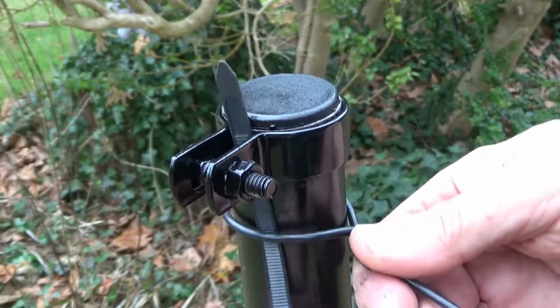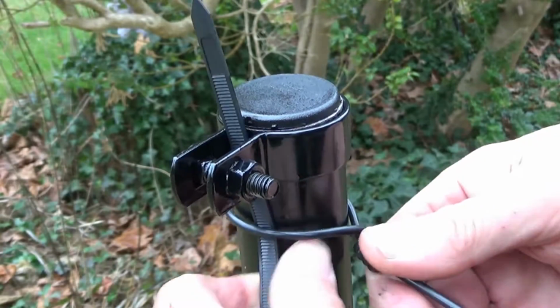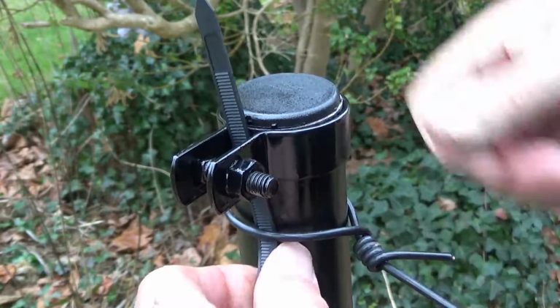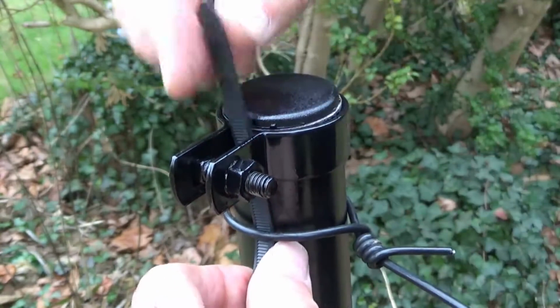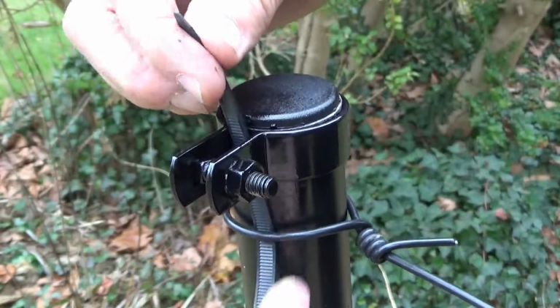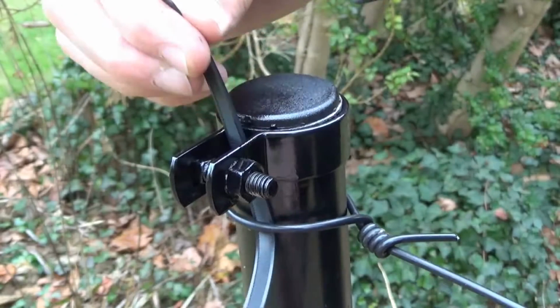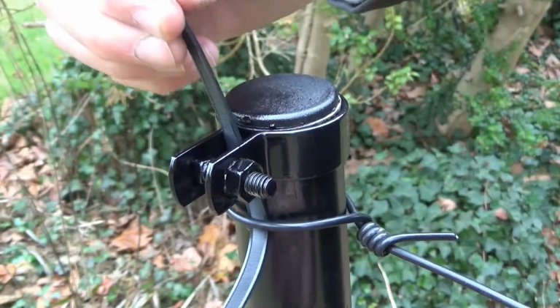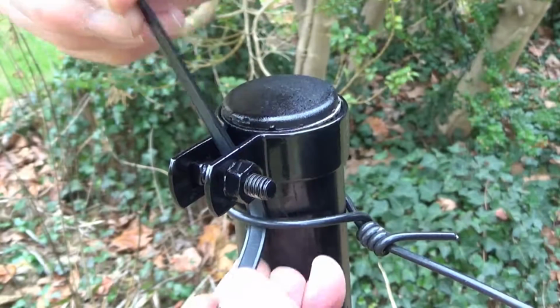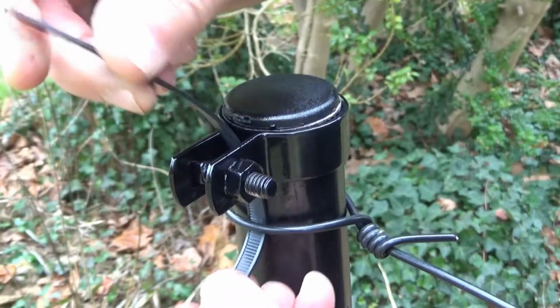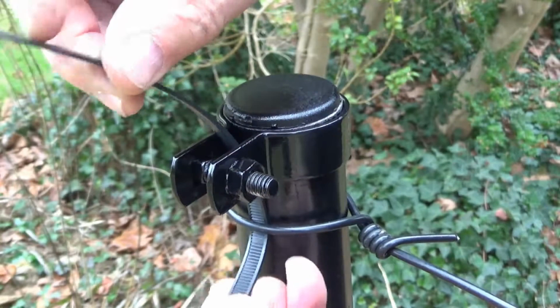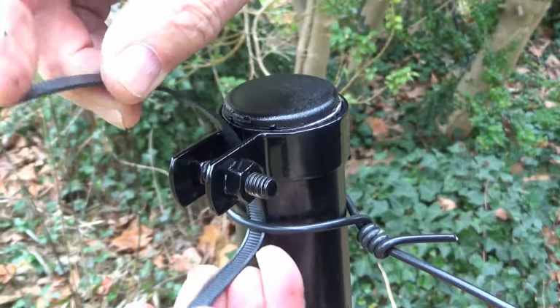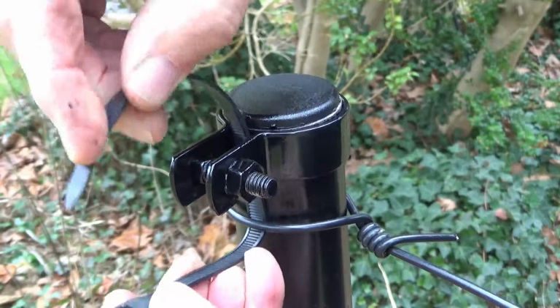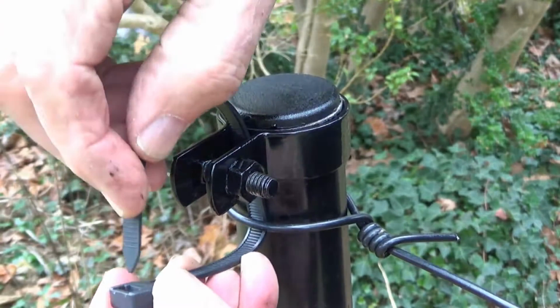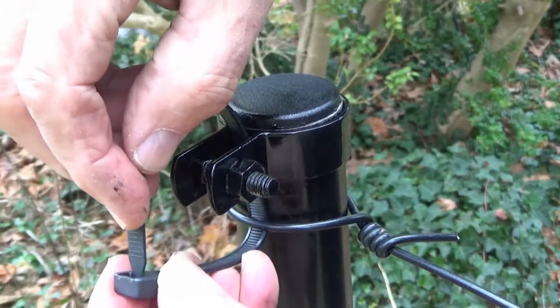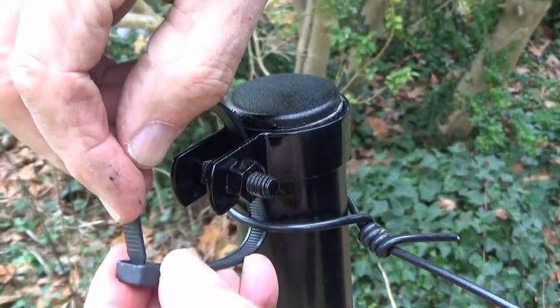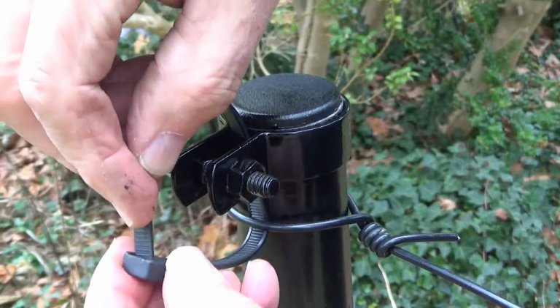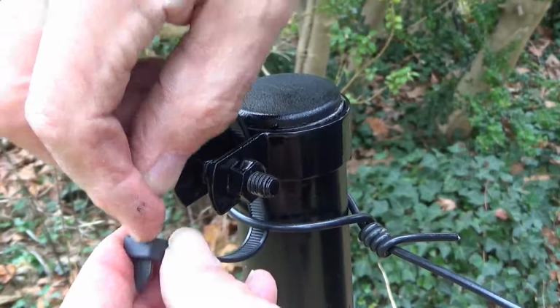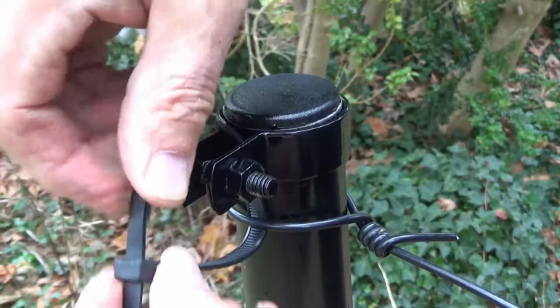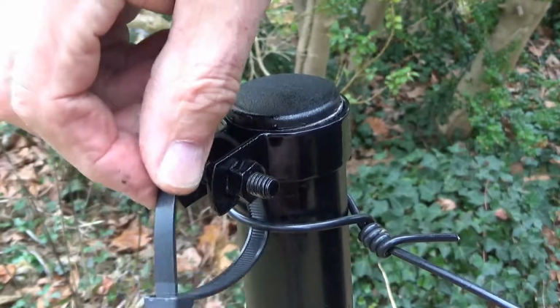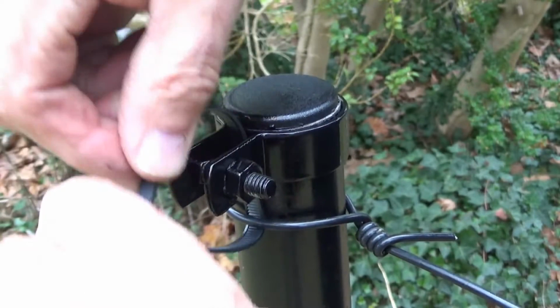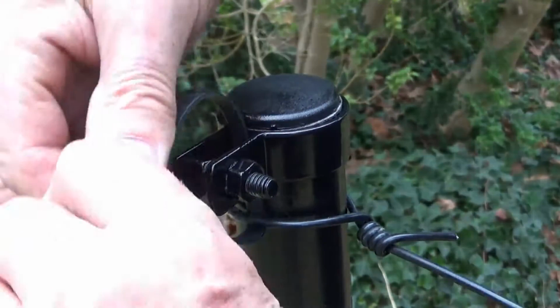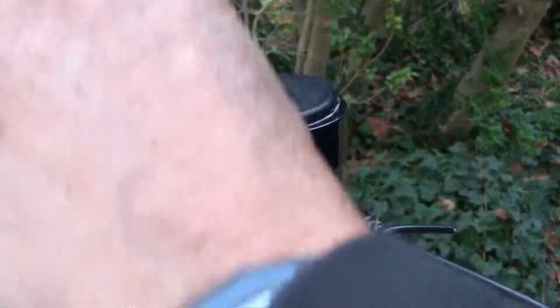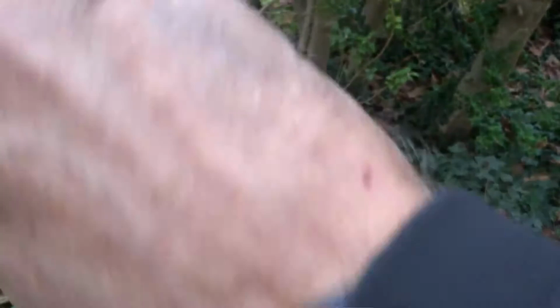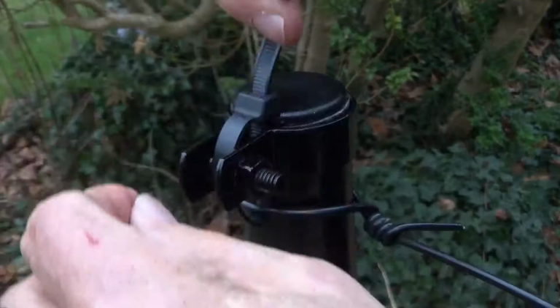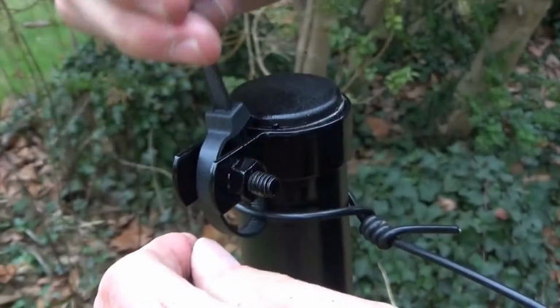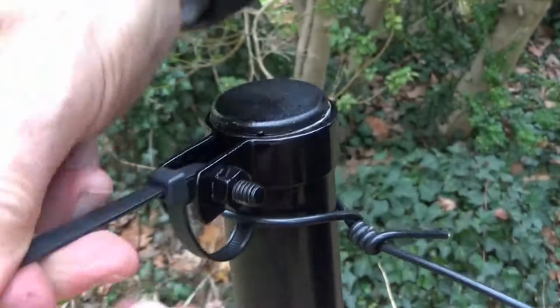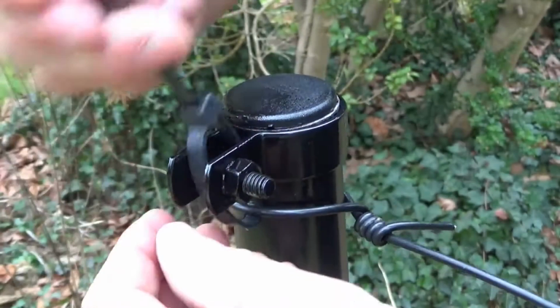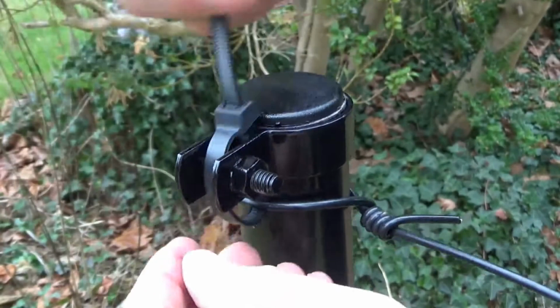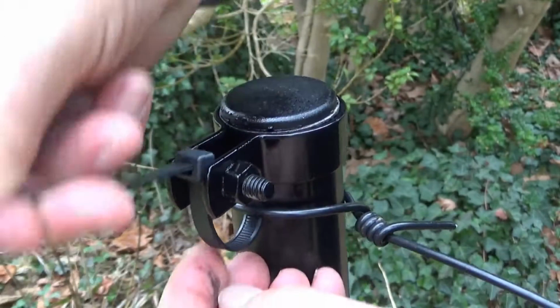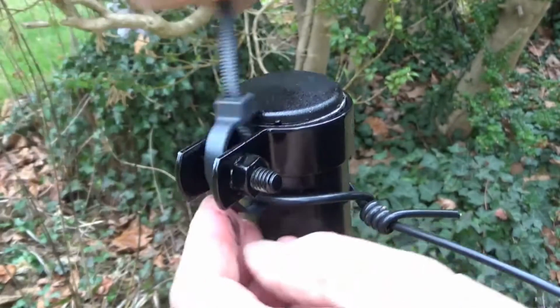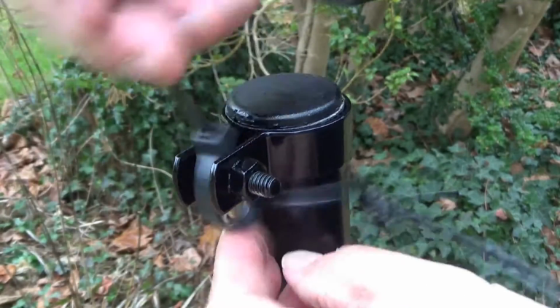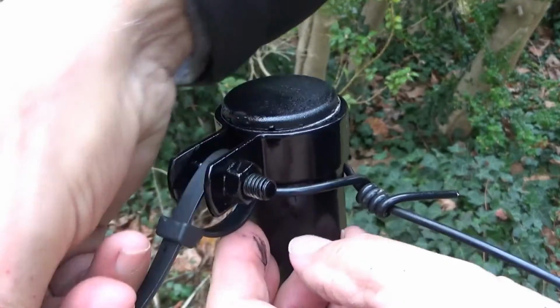Attach the support wire to the brace band at the top of the post by passing a strong ziplock tie under both the wire and the bolt in the brace band.